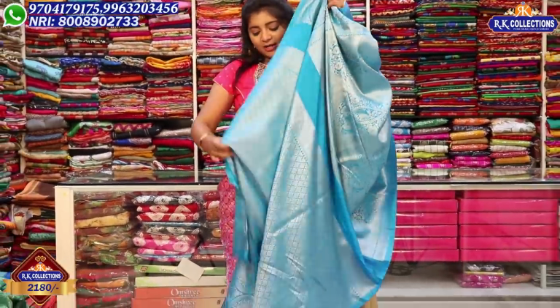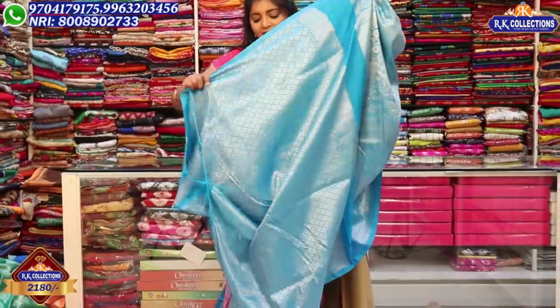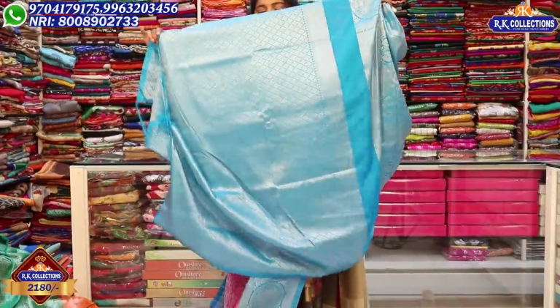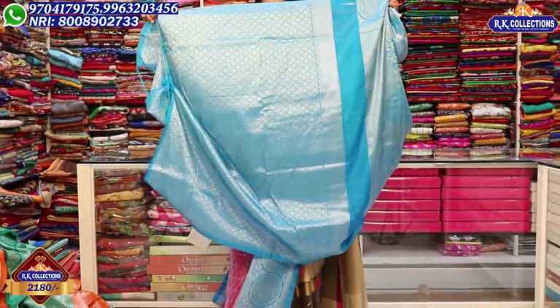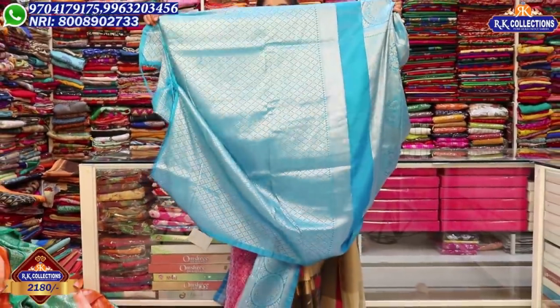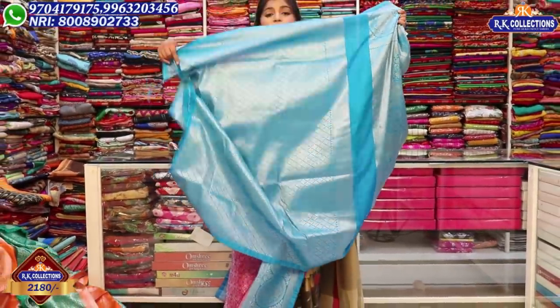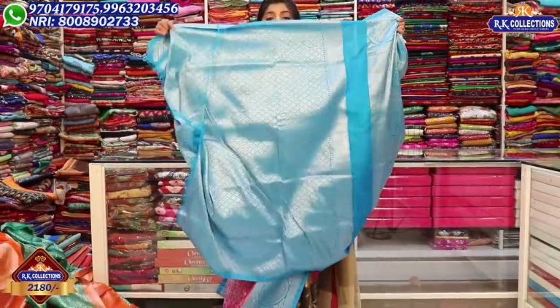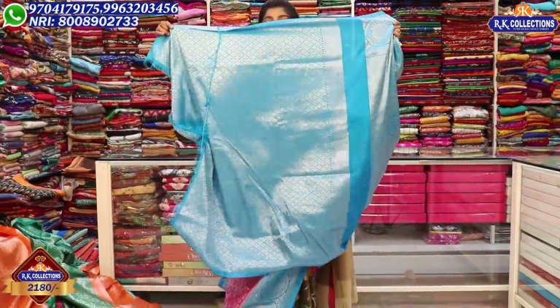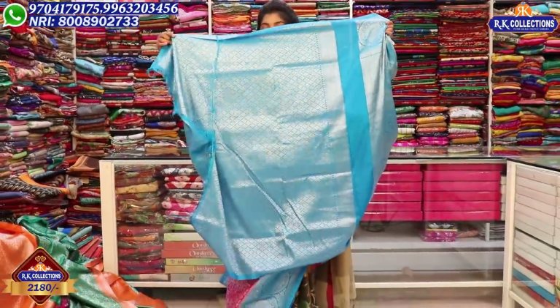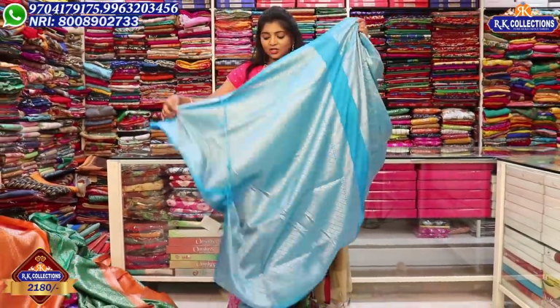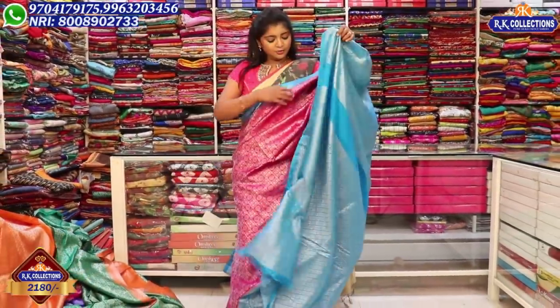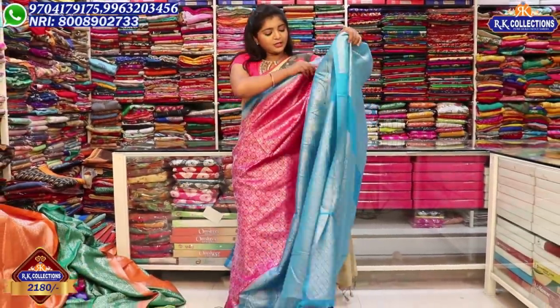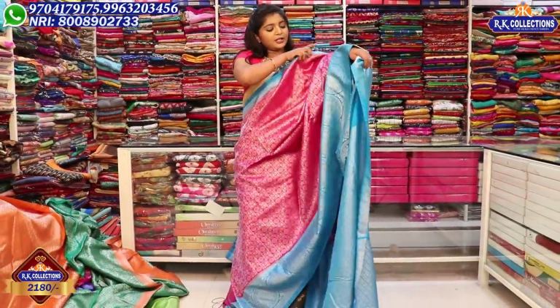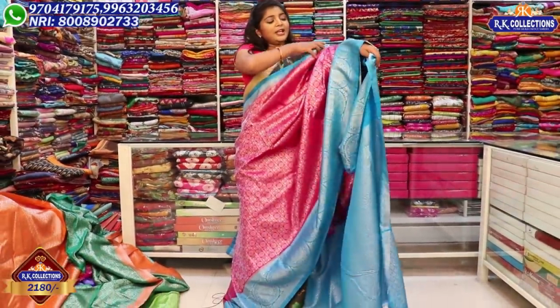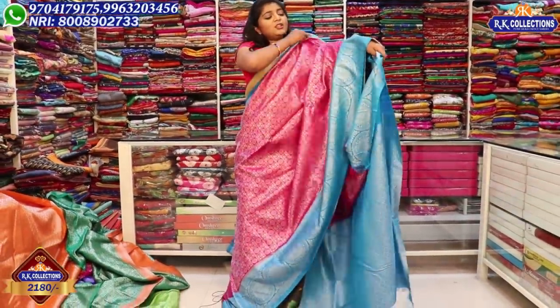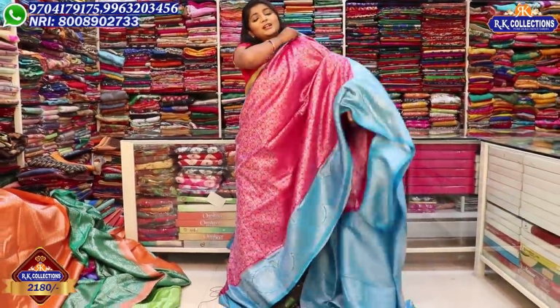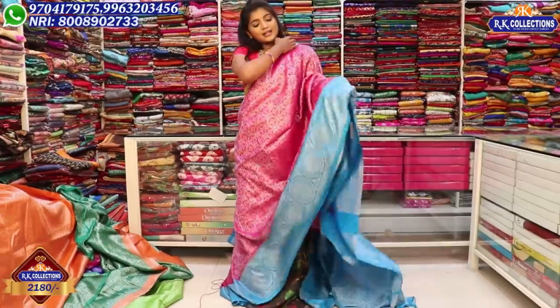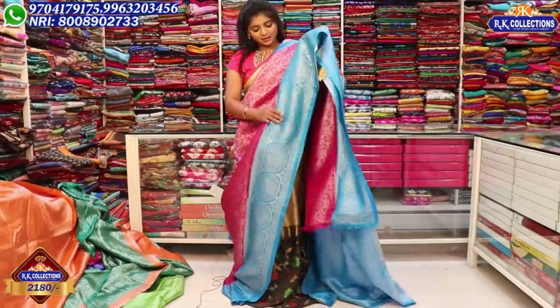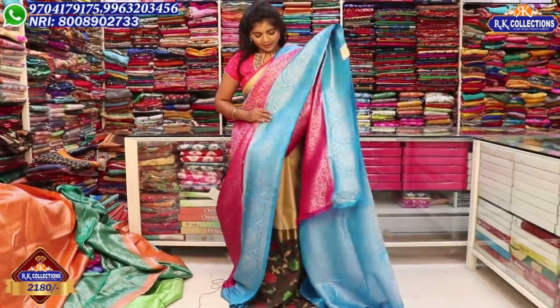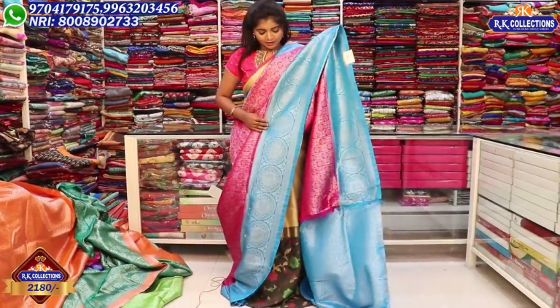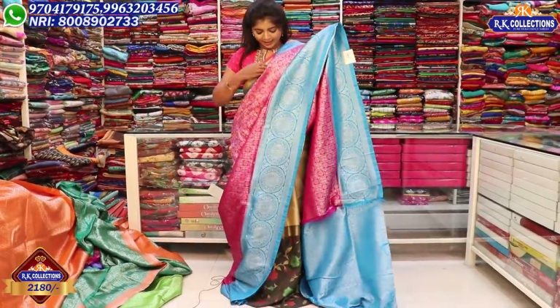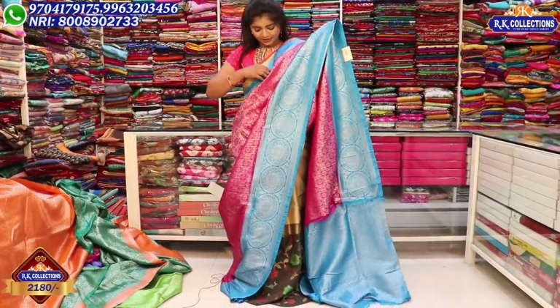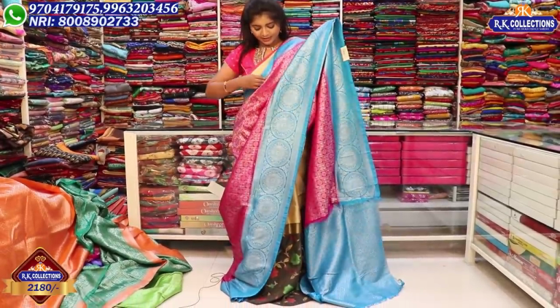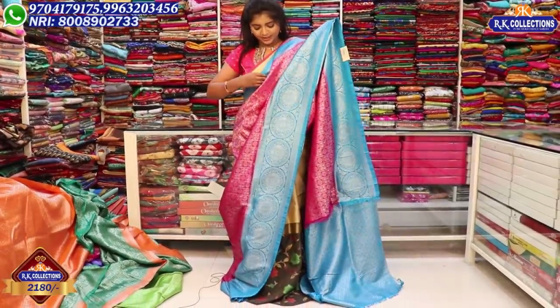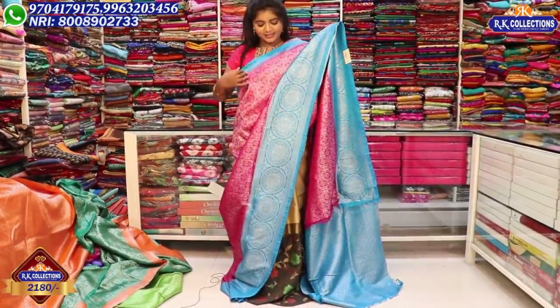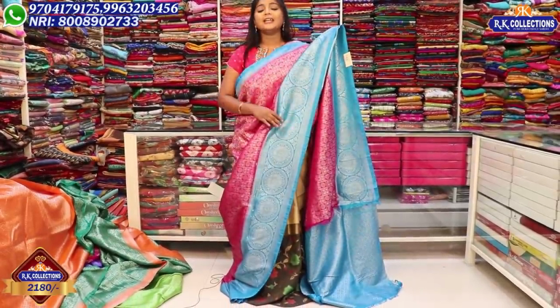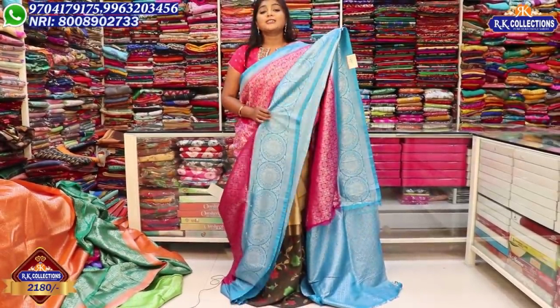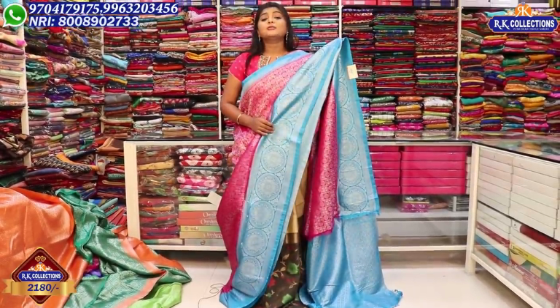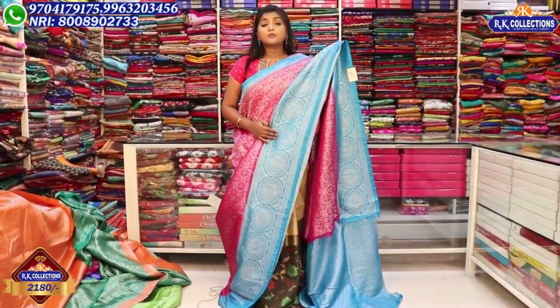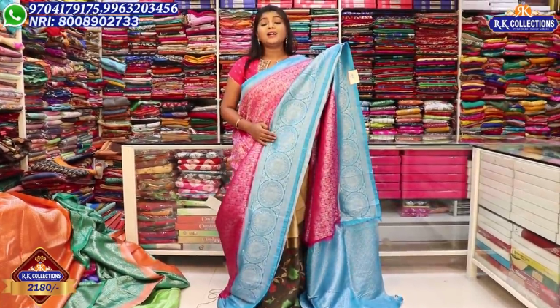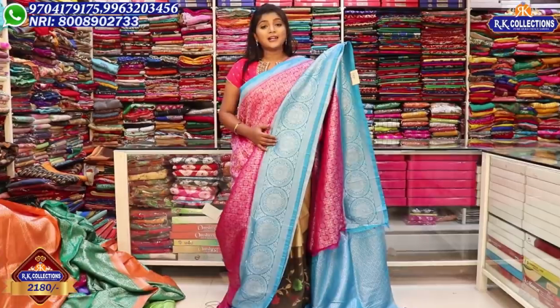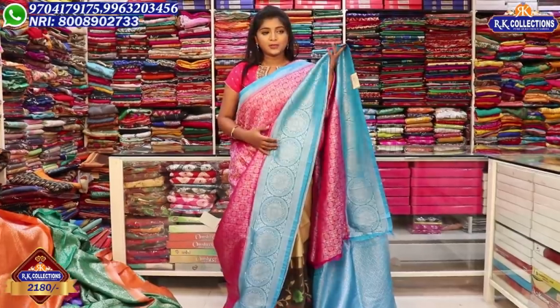This is the sky blue color combination. It is very beautiful, very nice and grand, but for the price it is only 2,180 rupees.